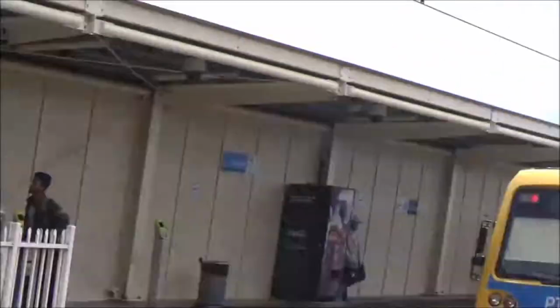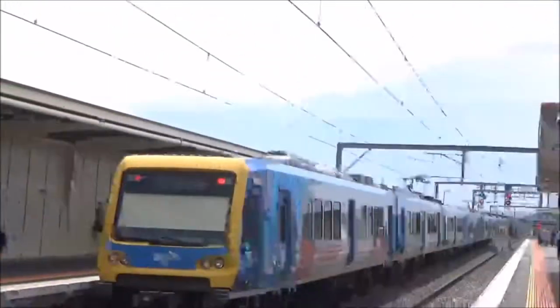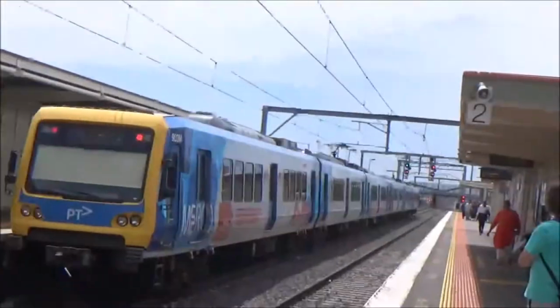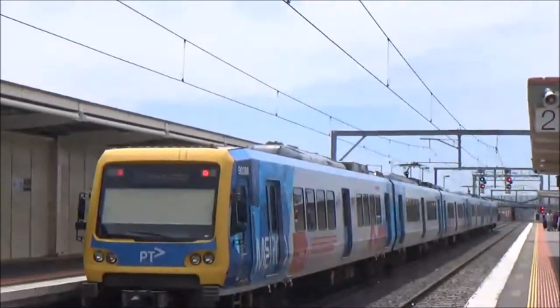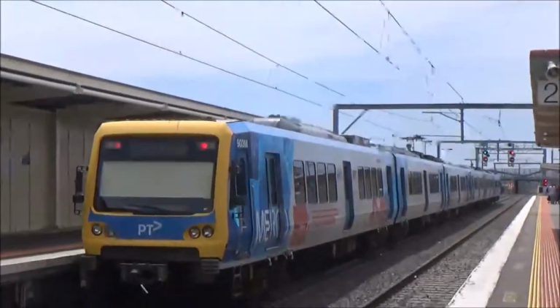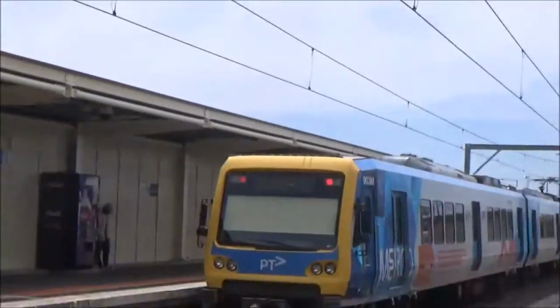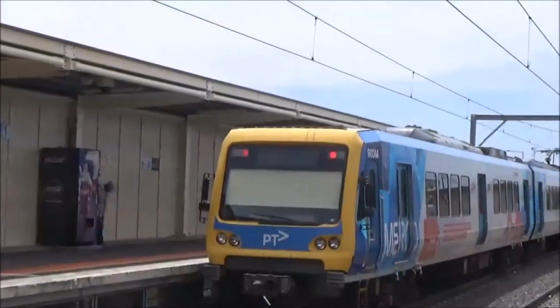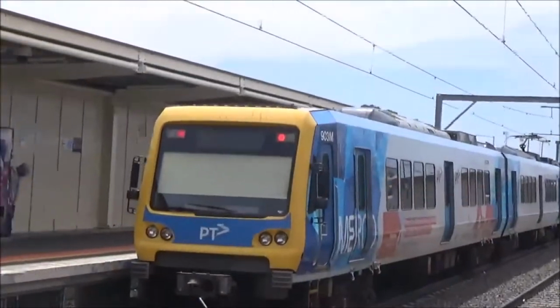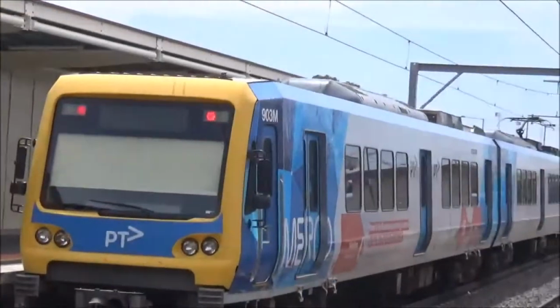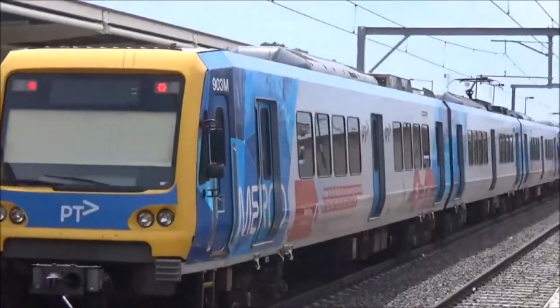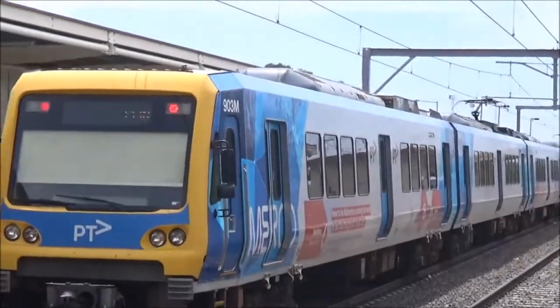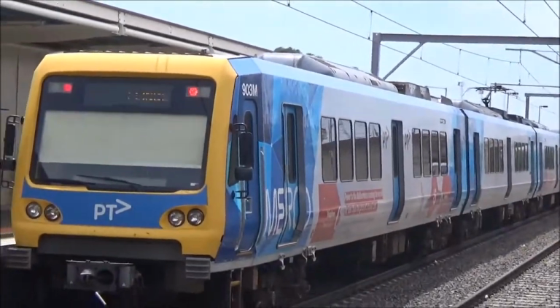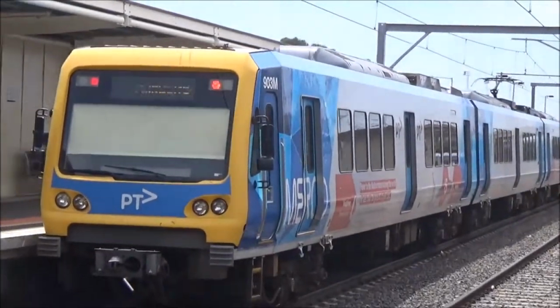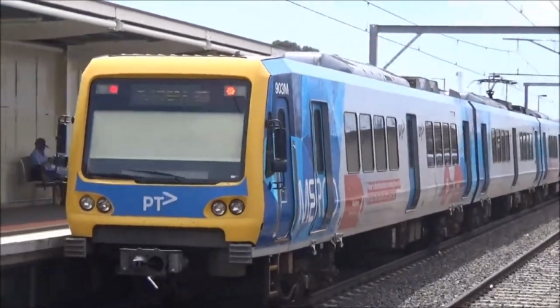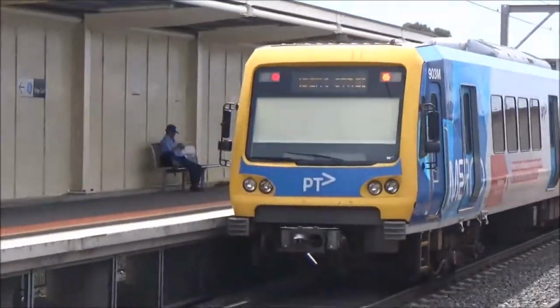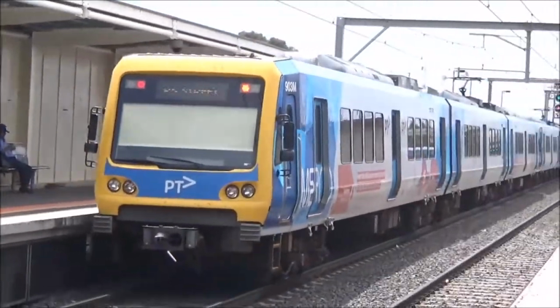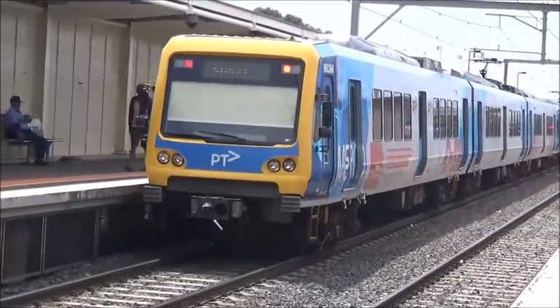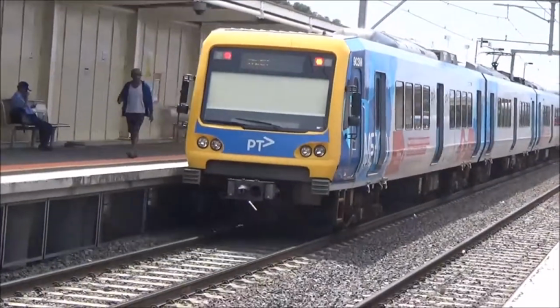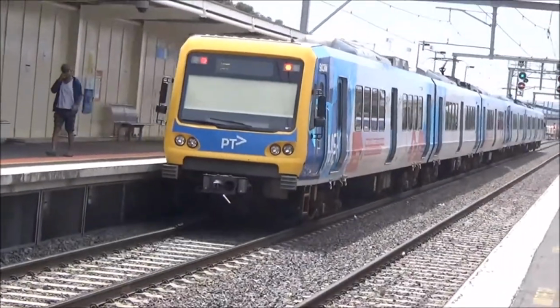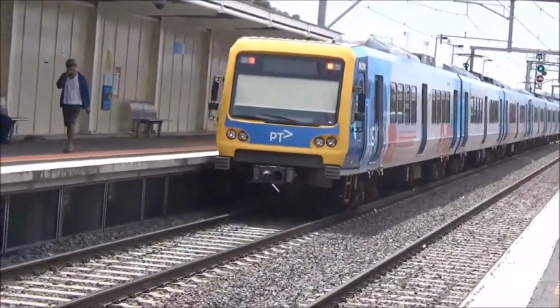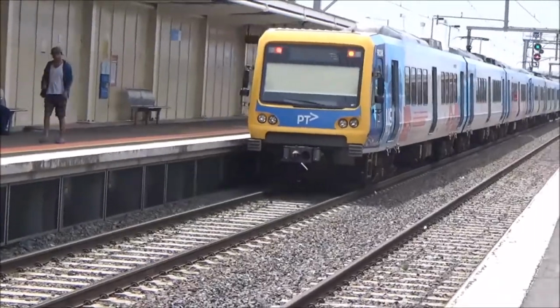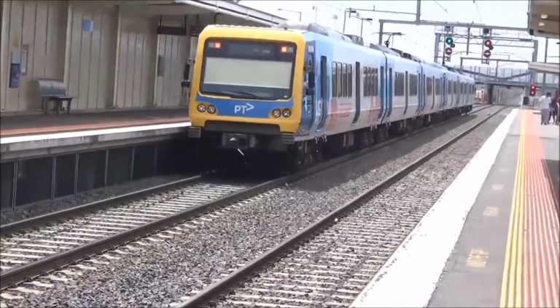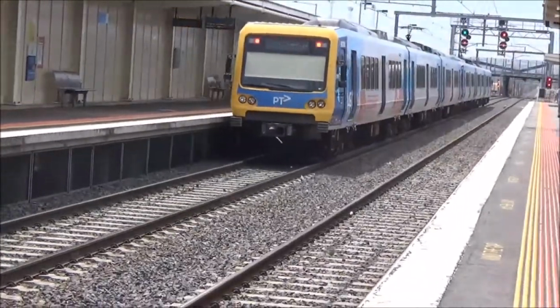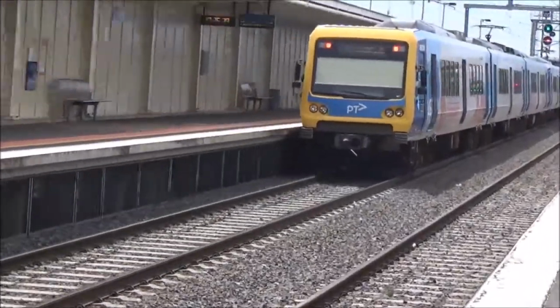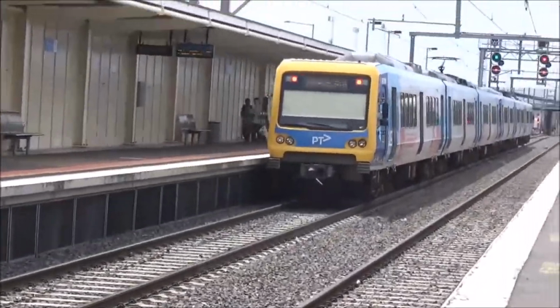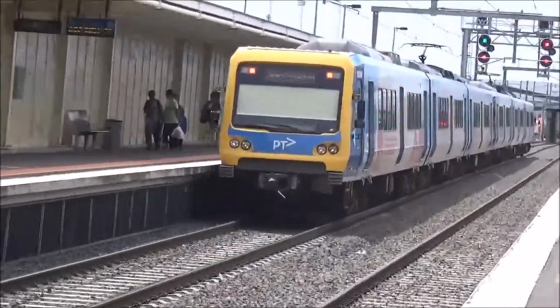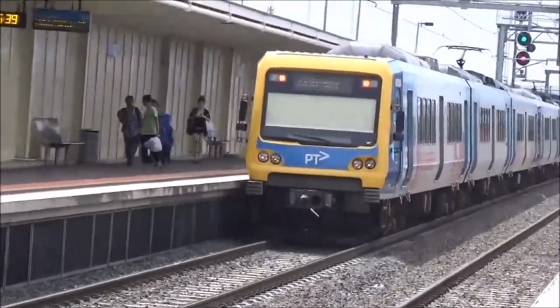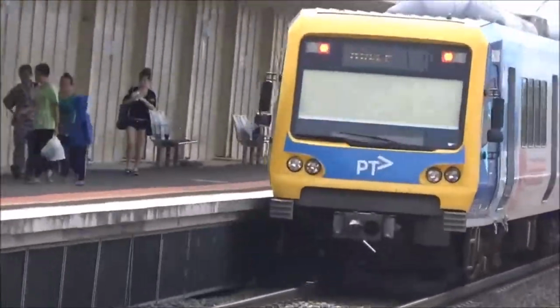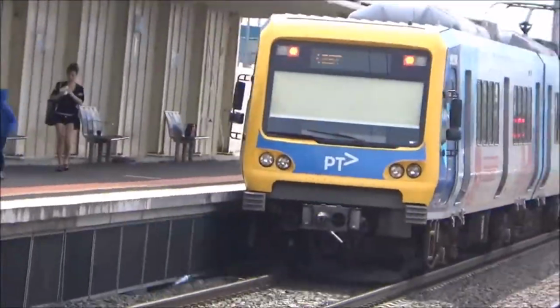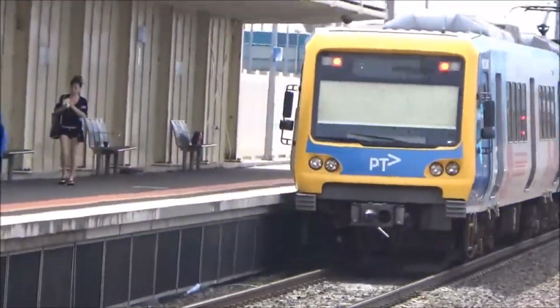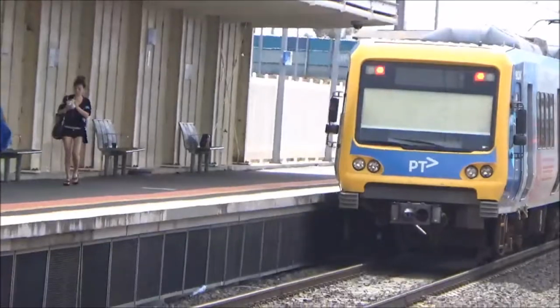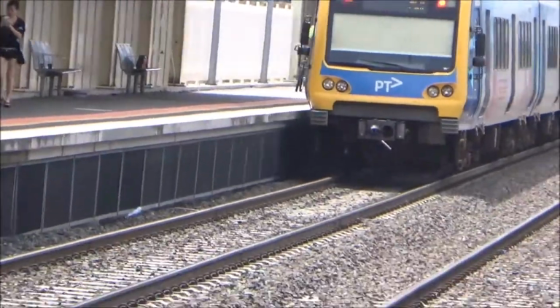Xtrapolis is now departing. Just then you would have seen what would have been a rare sight a couple of years ago — a Siemens set beside an Xtrapolis on a line. Now it is very much commonplace.